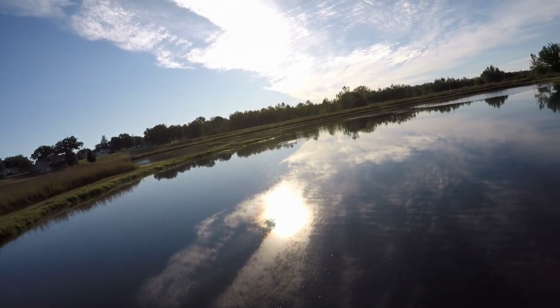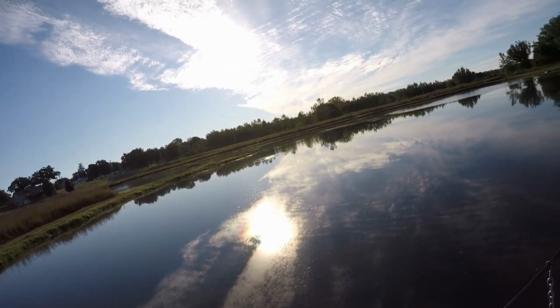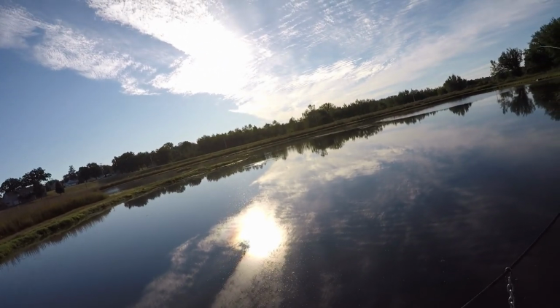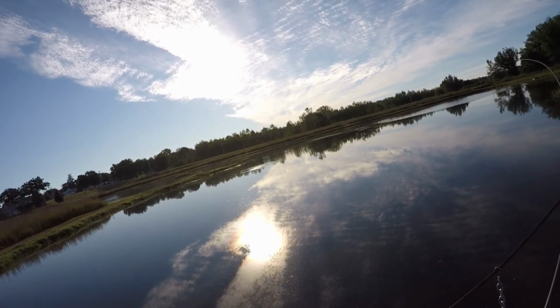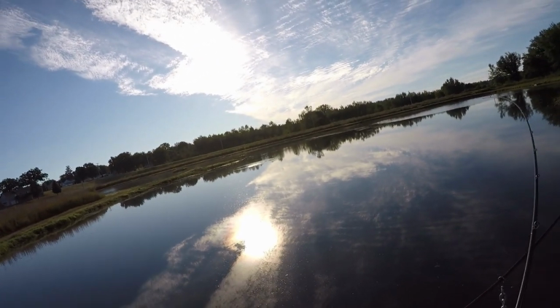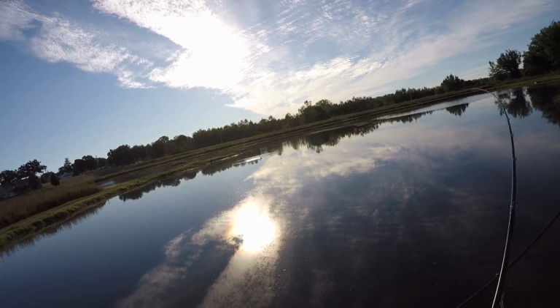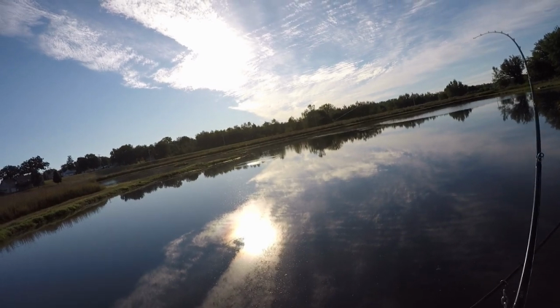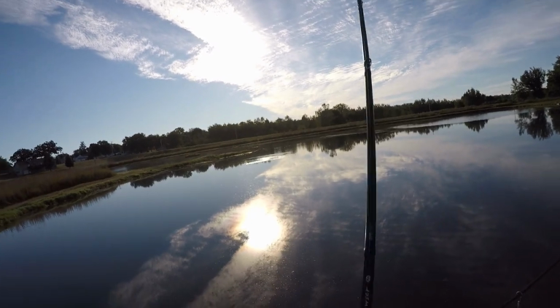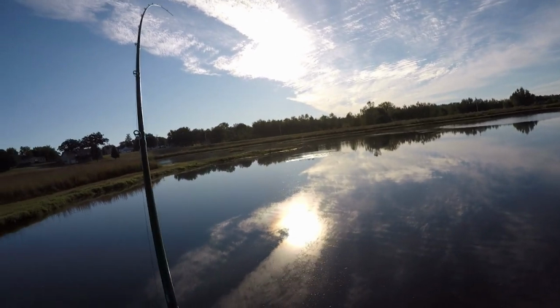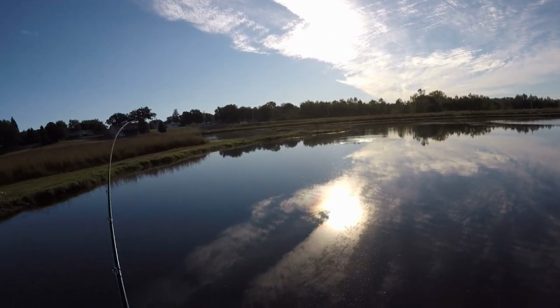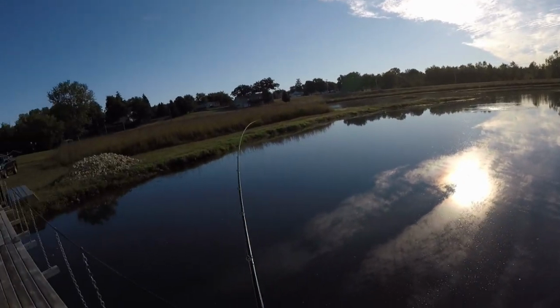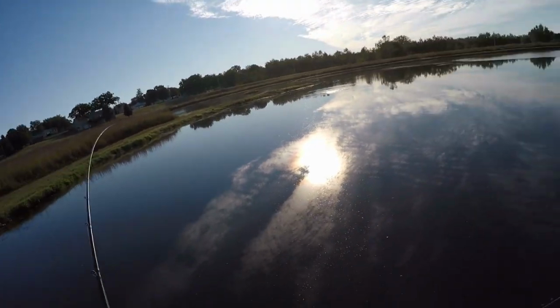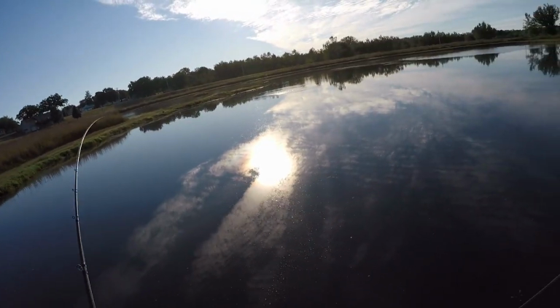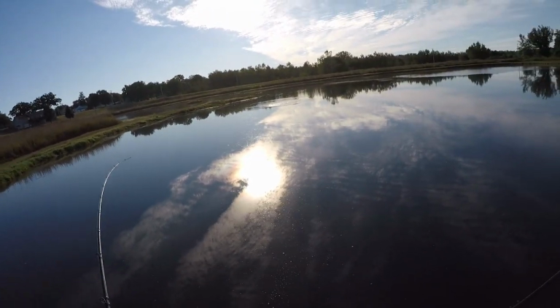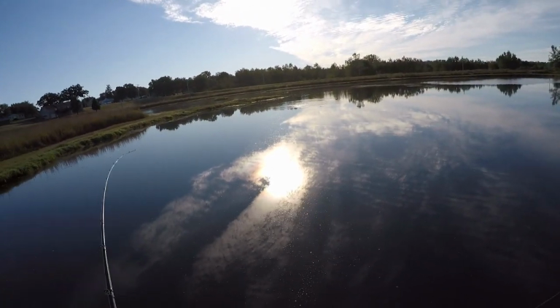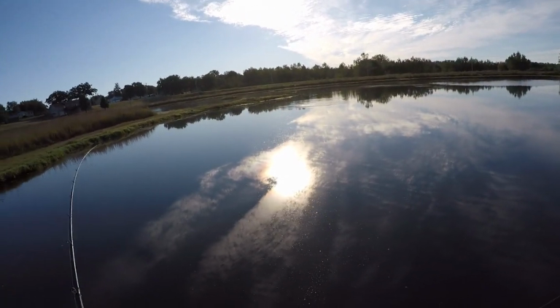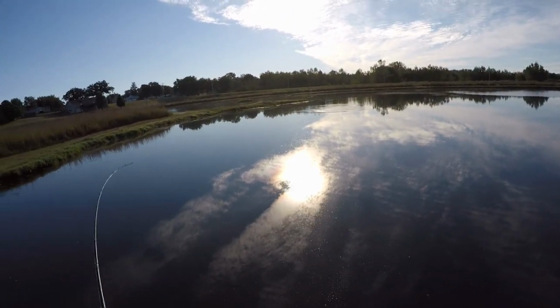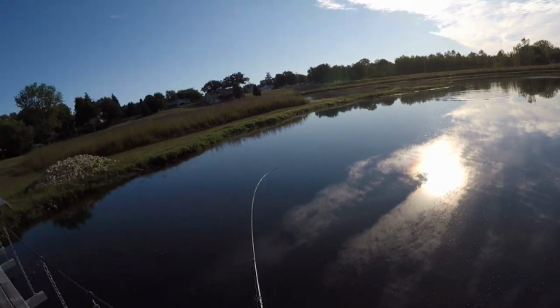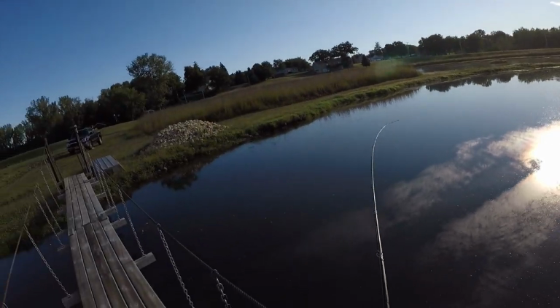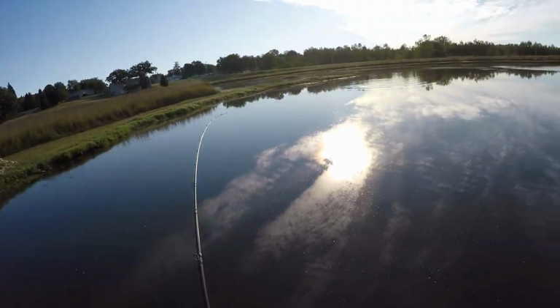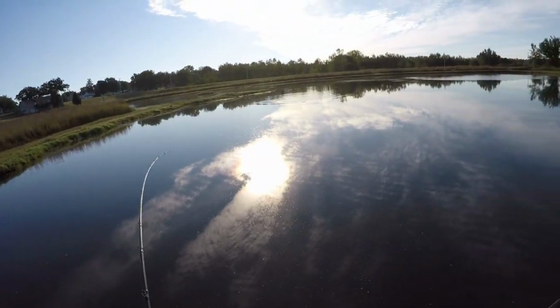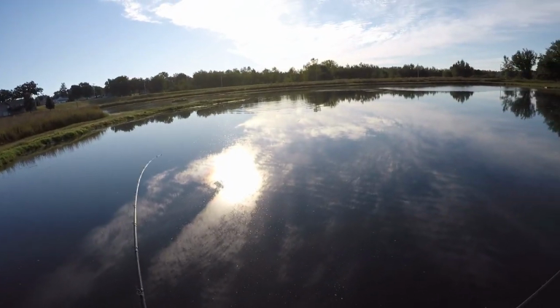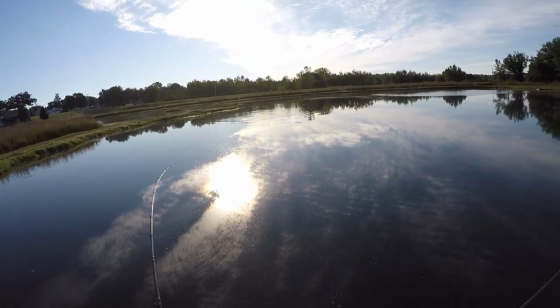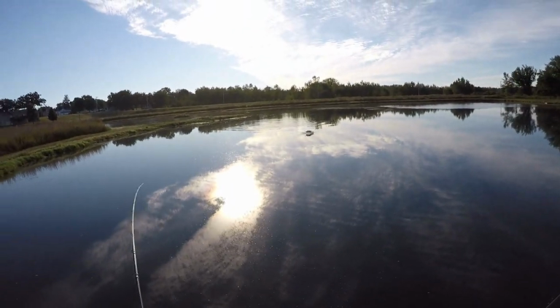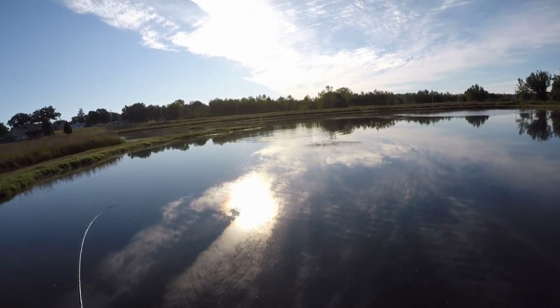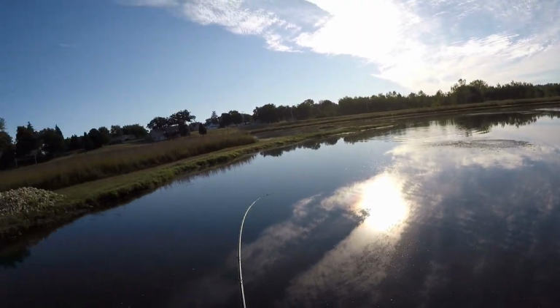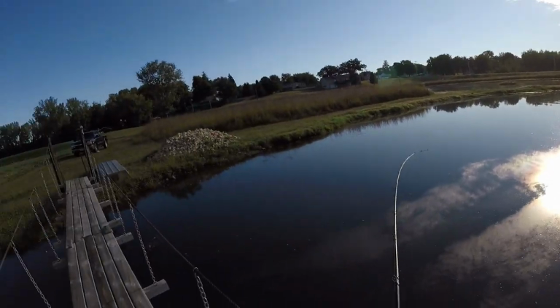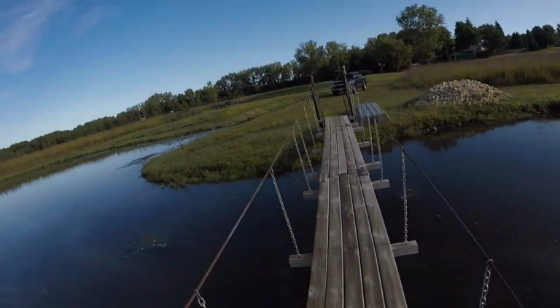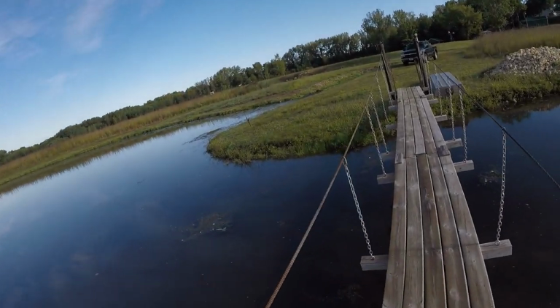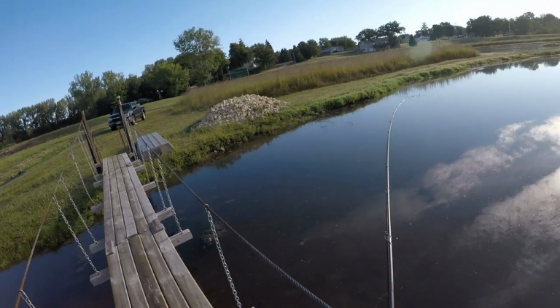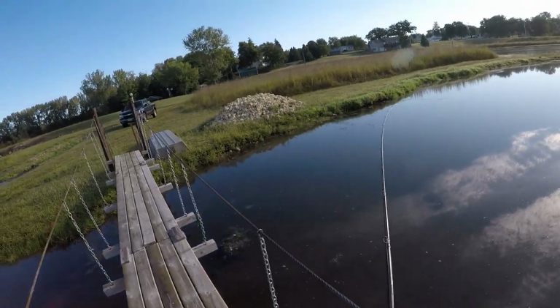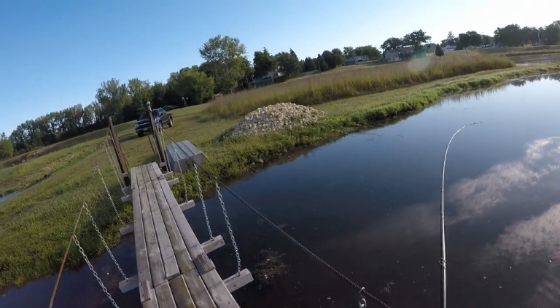Oh, I got one! Oh, this one's not bad. Come on, buddy. Oh no — that's a big fish. That is a big fish. Come on.